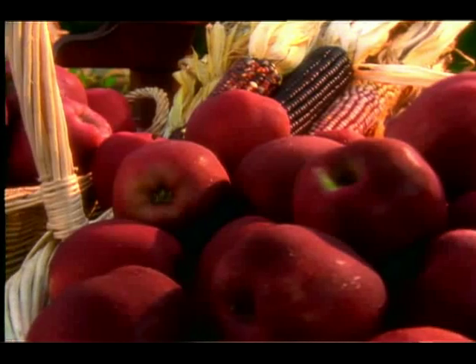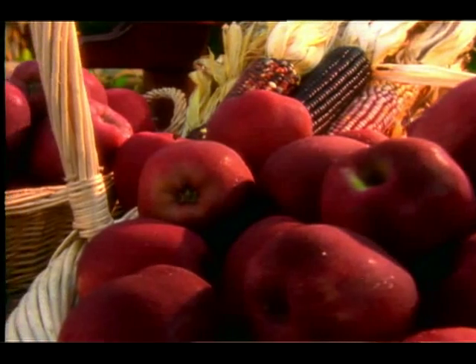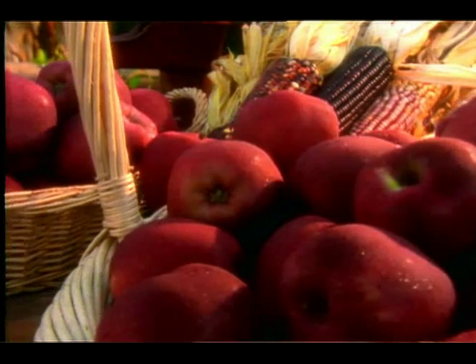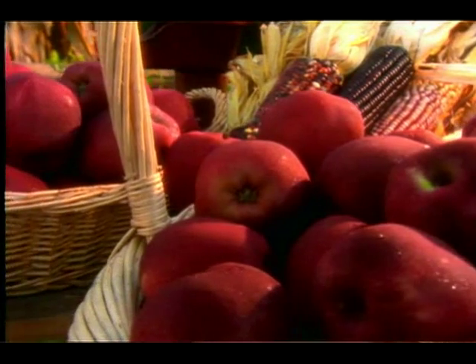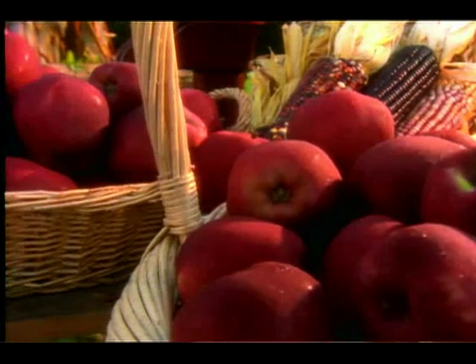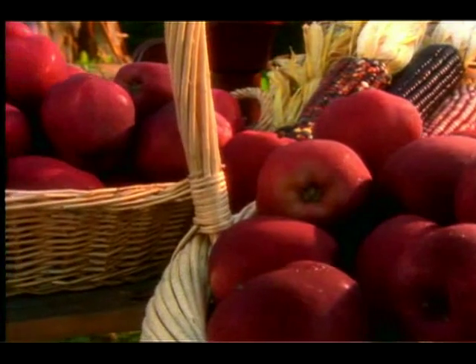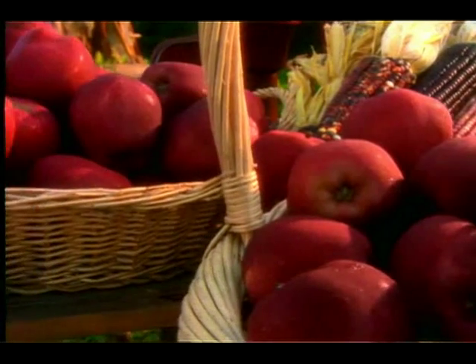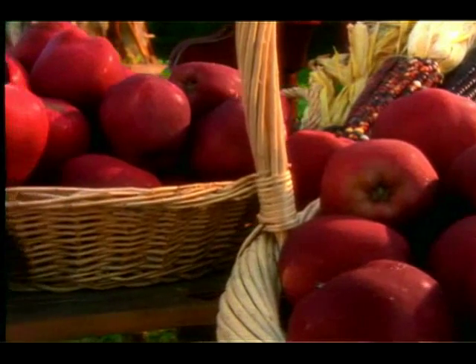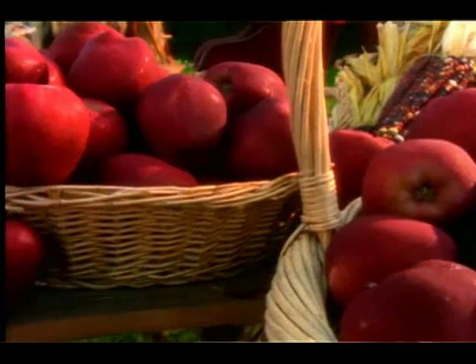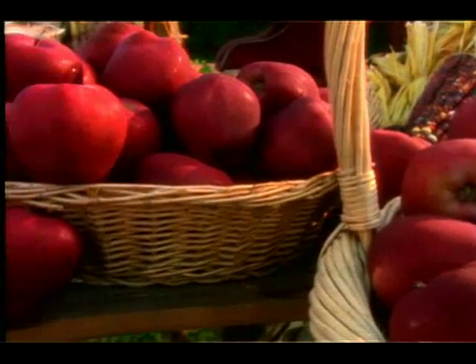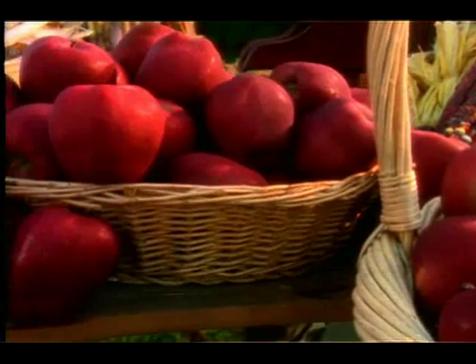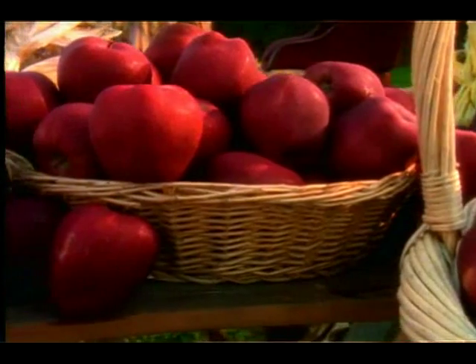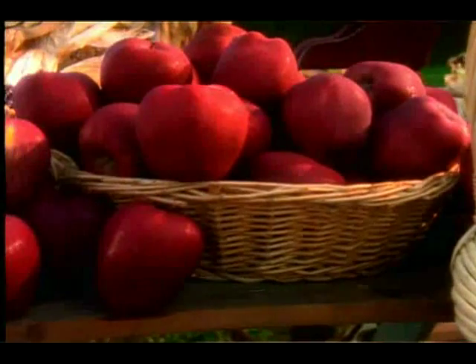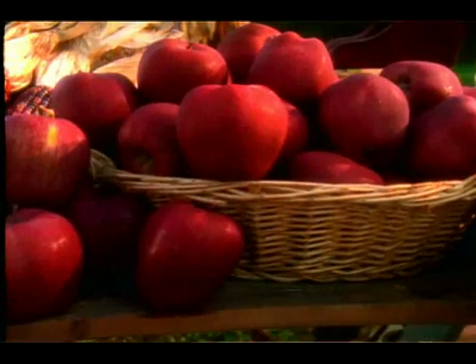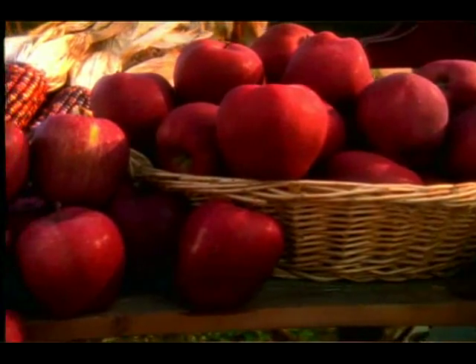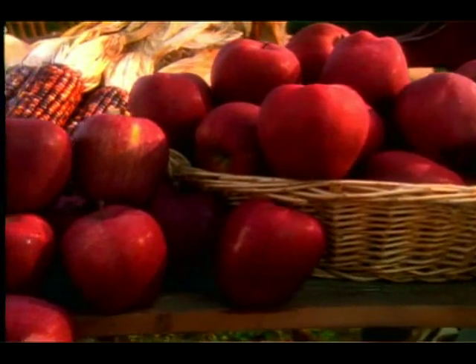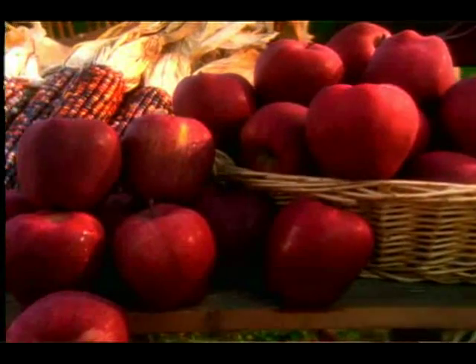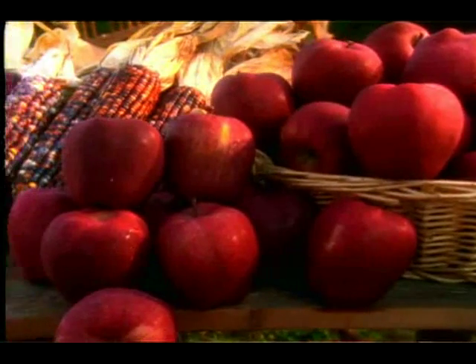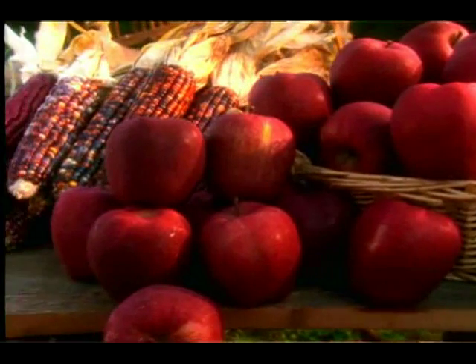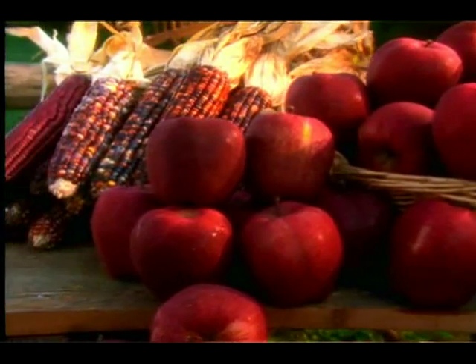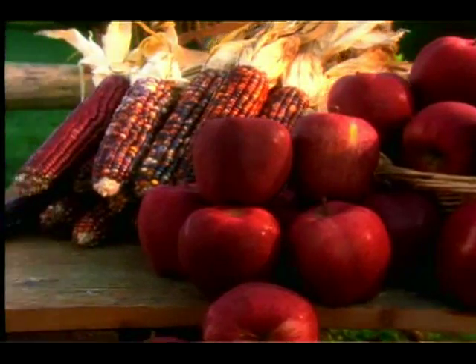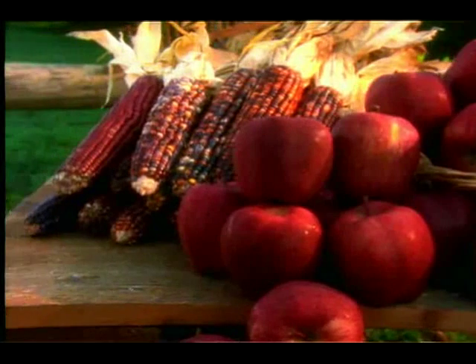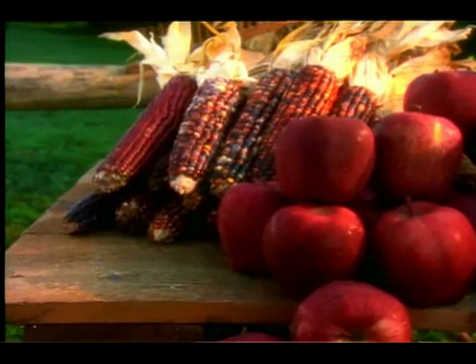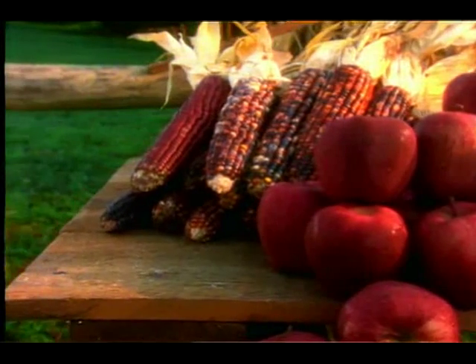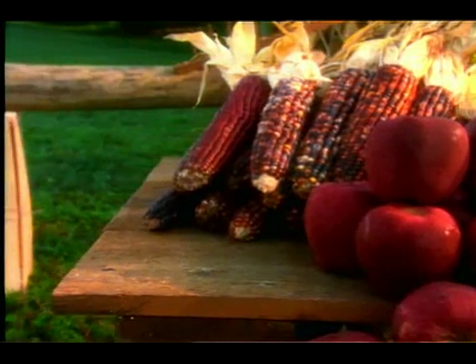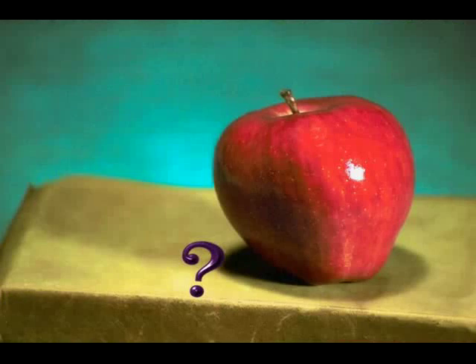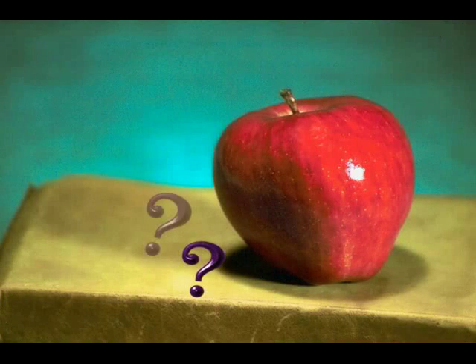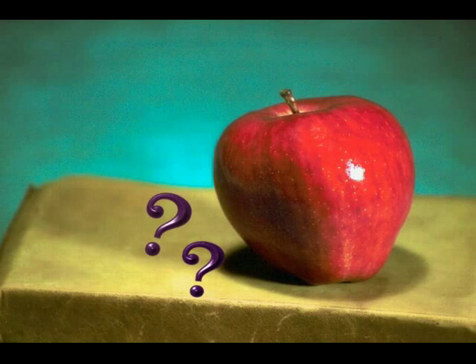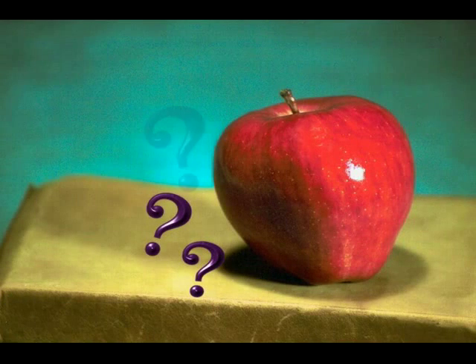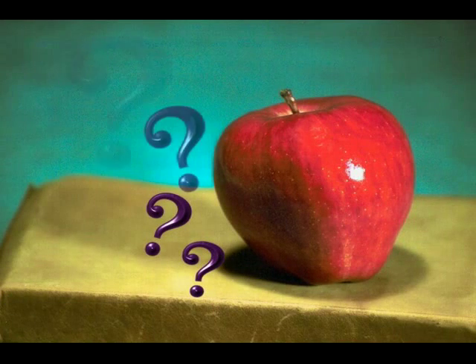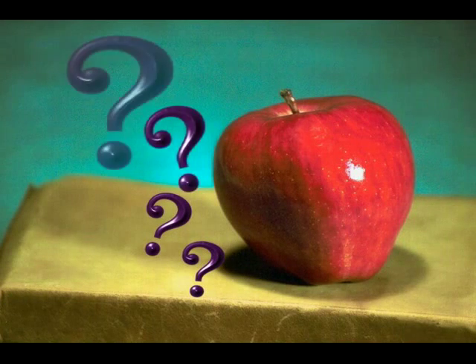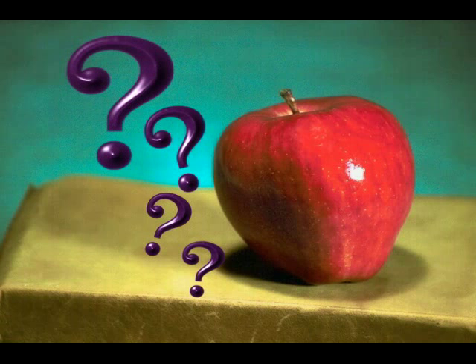An apple a day keeps the doctor away. We've heard it all our lives. Now new research has been discovered that shines a whole new light on the apple. What can the apple tell us that we don't already know?